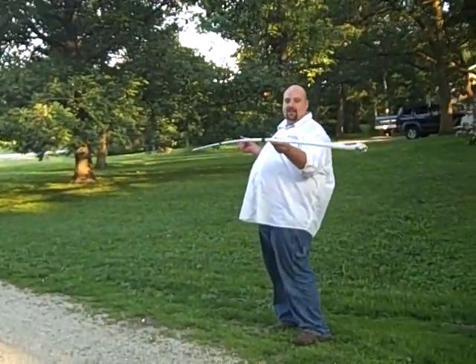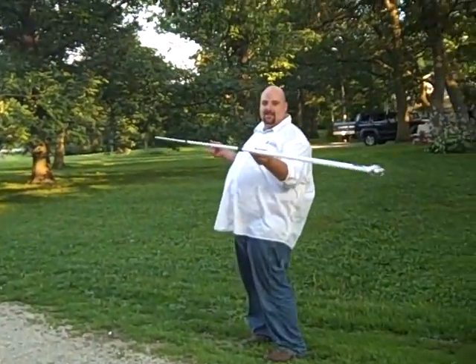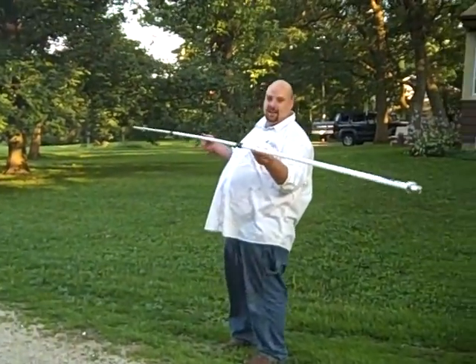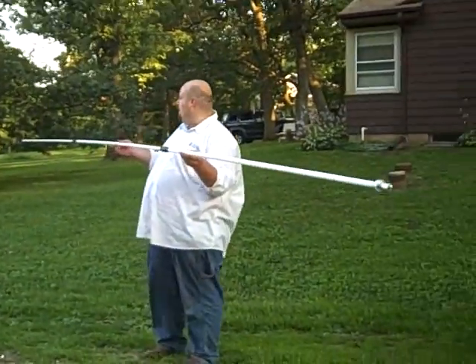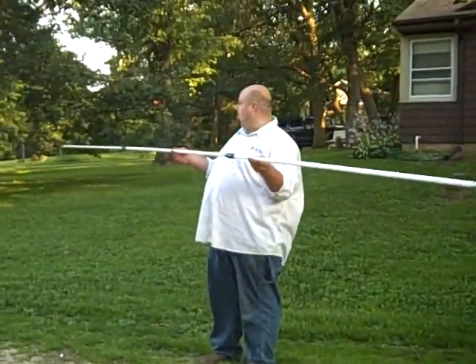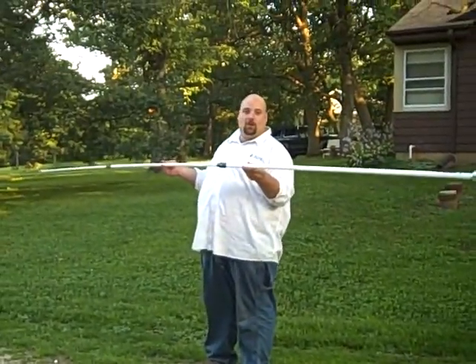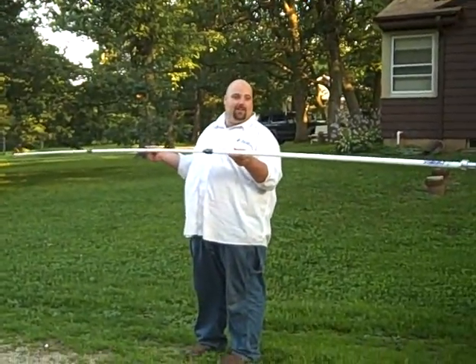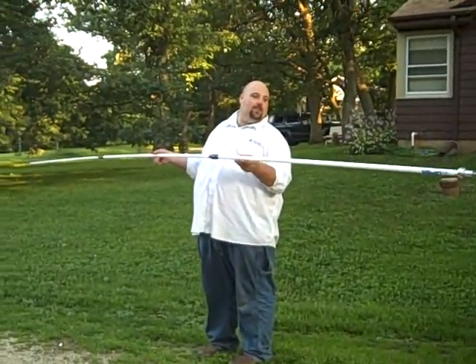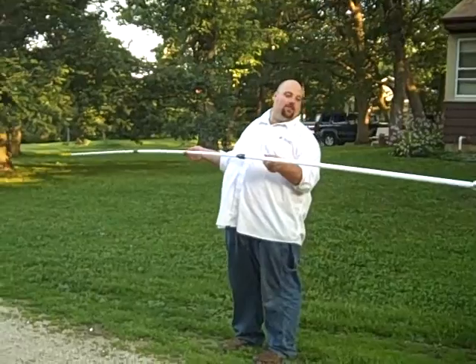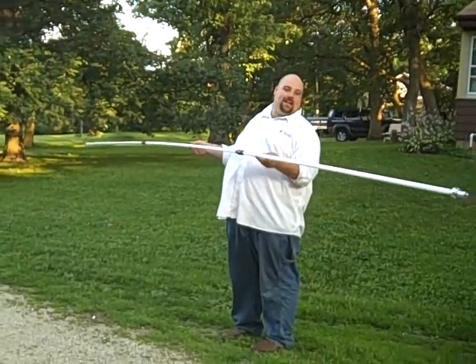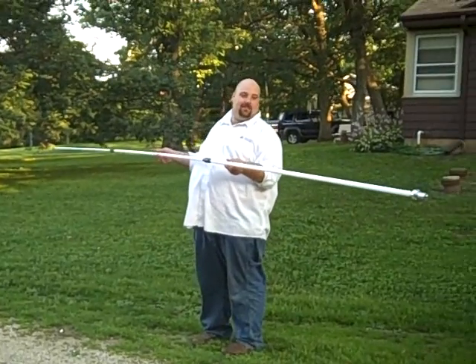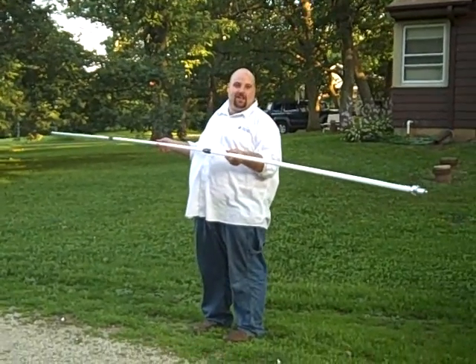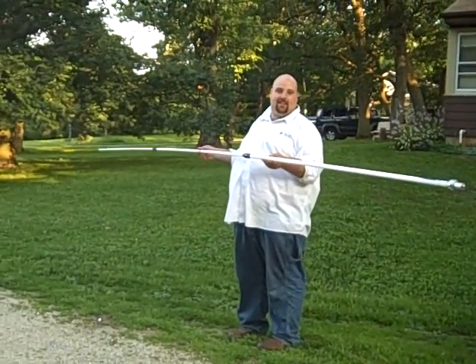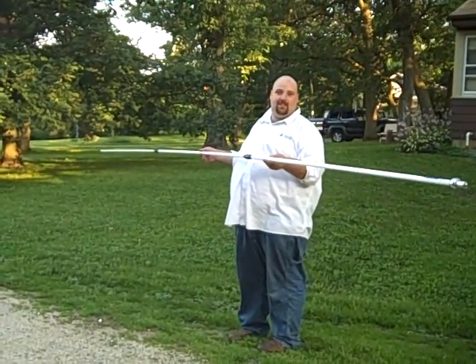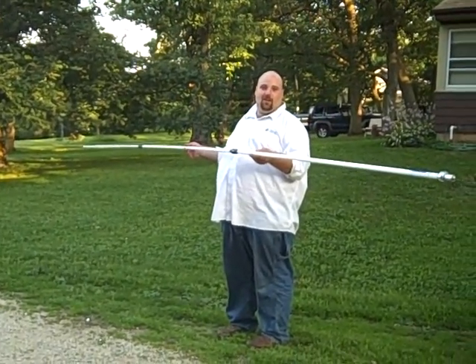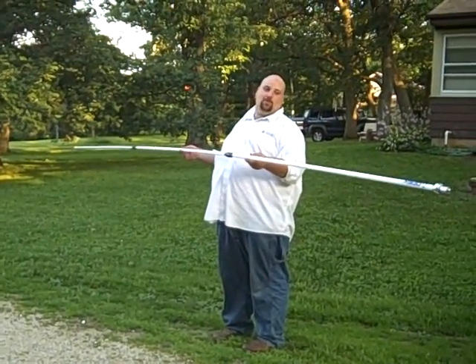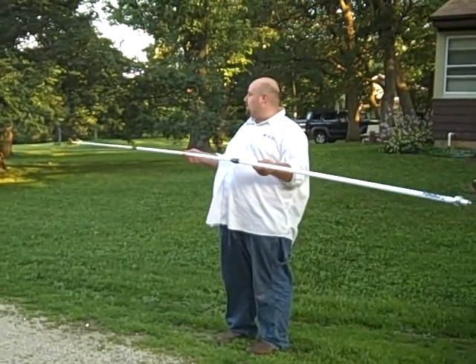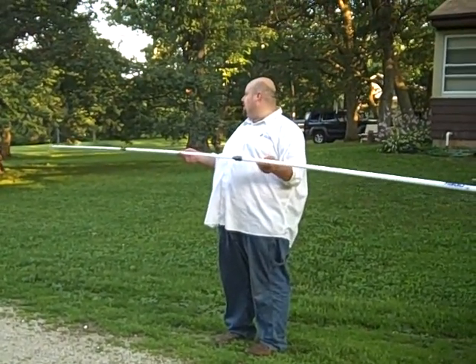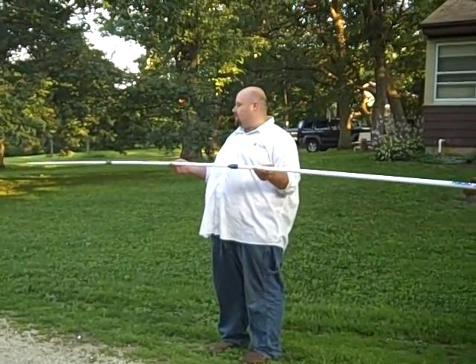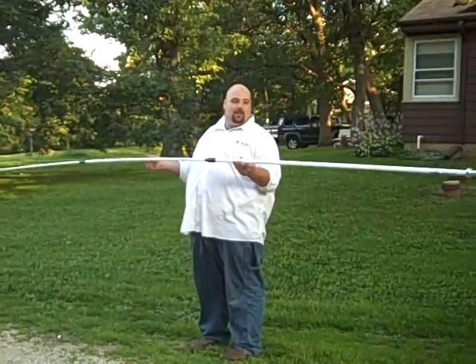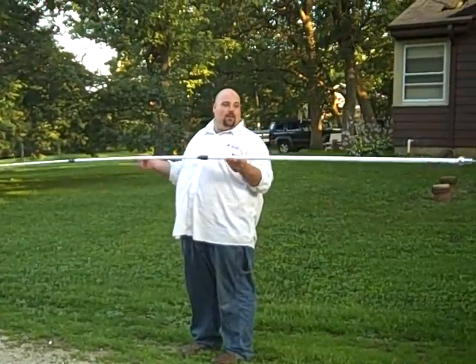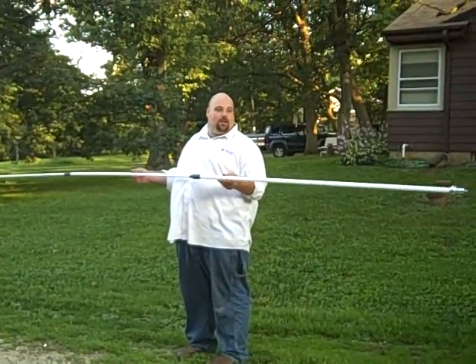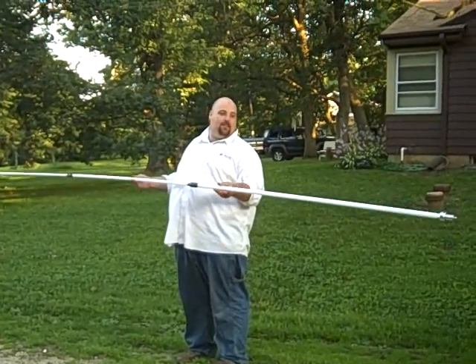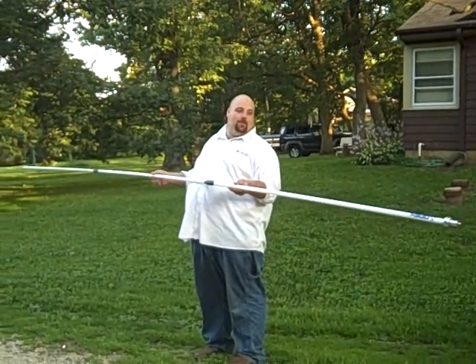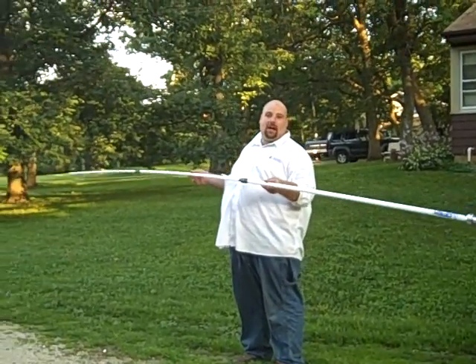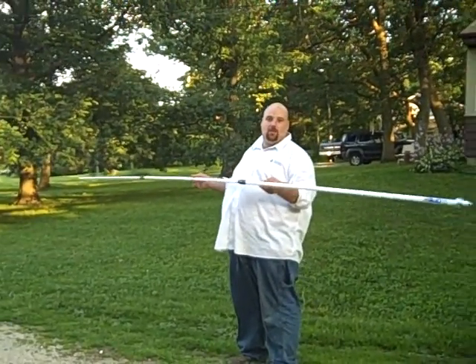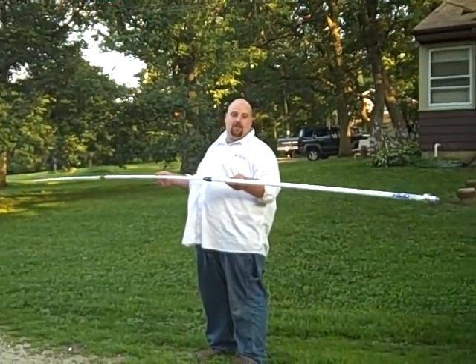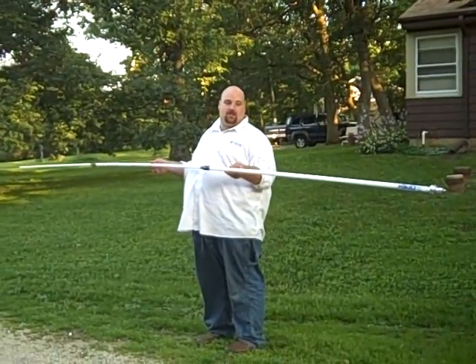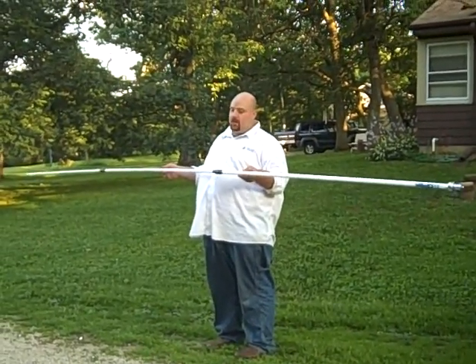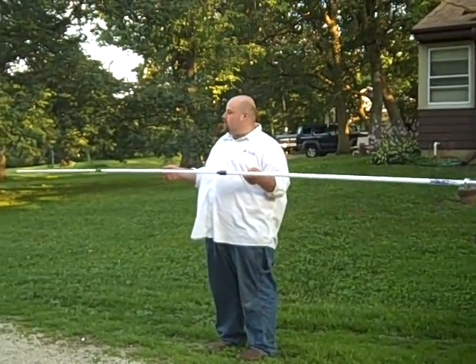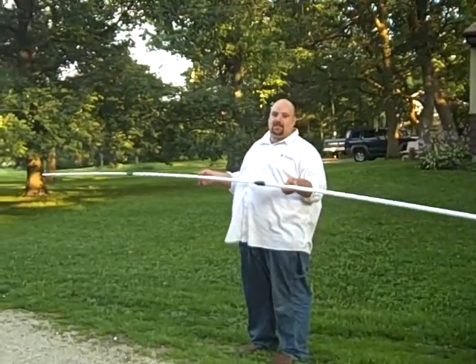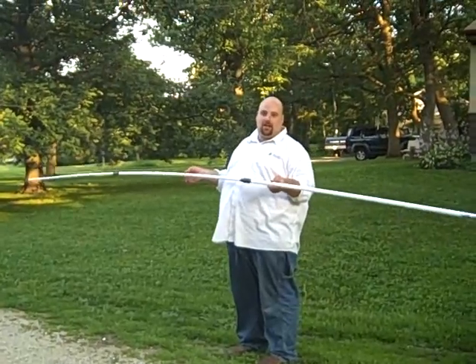This is the antenna everybody wants to see and know about — in the heat of debate on the internet, all the forums, about who makes it. Well, I'm here to tell you this is made by OPEC. It's the original manufacturer. This is a UVS 300.